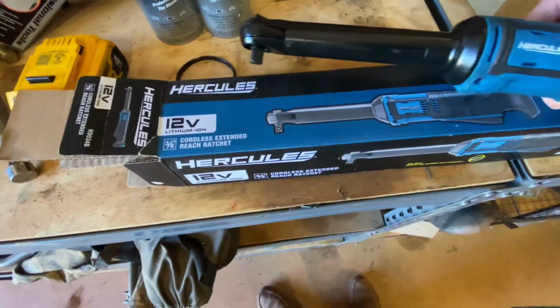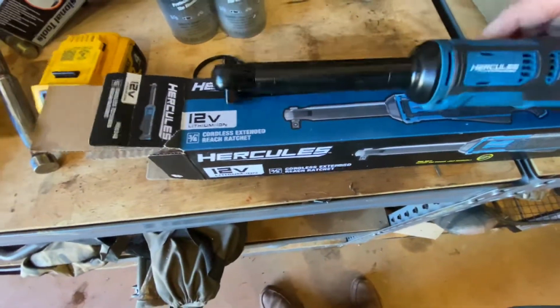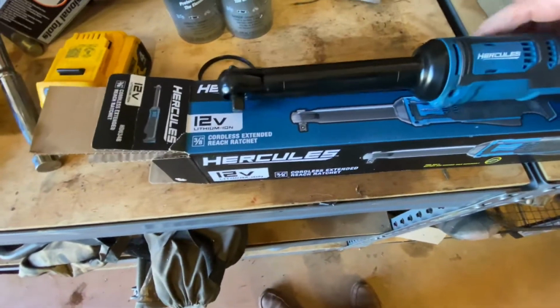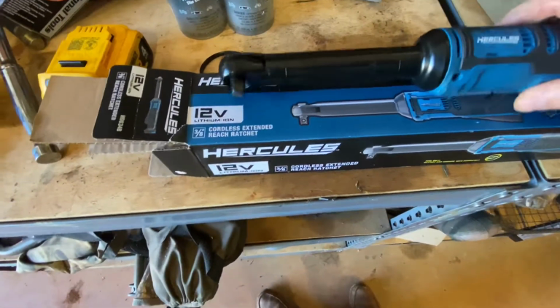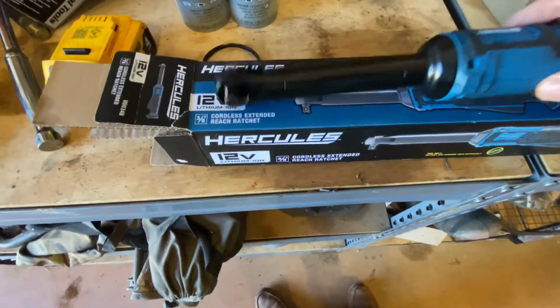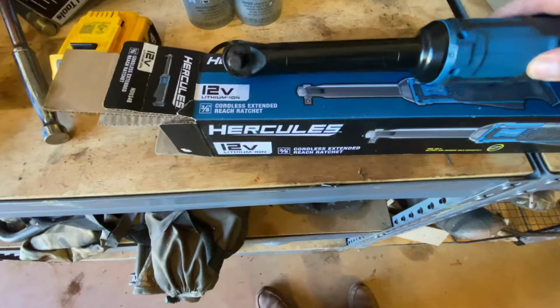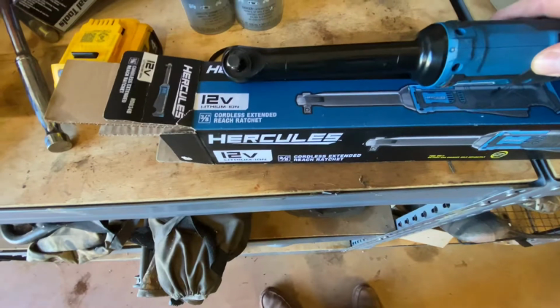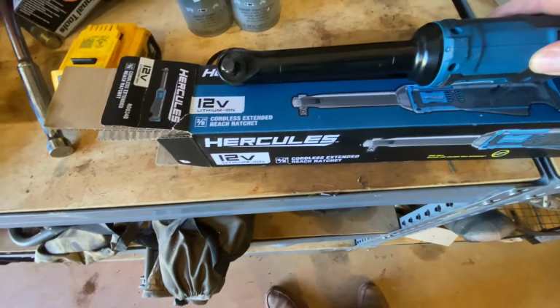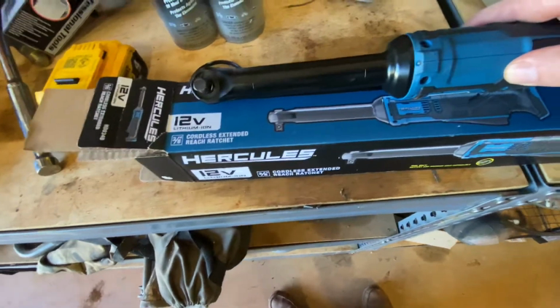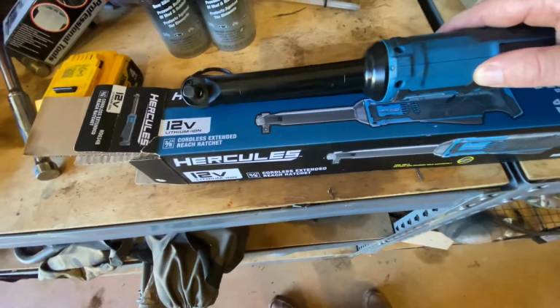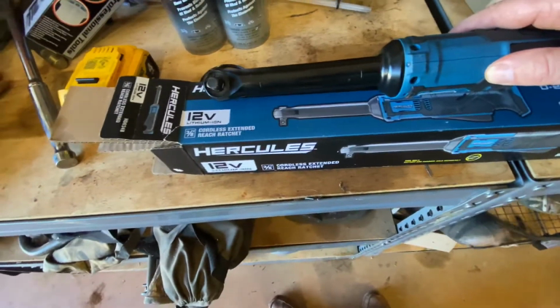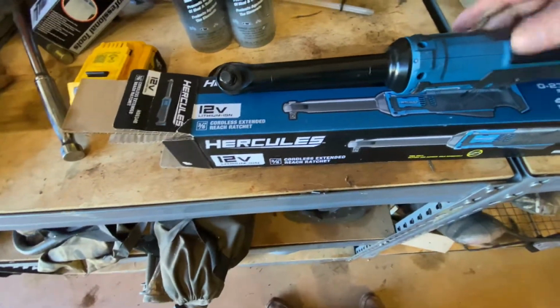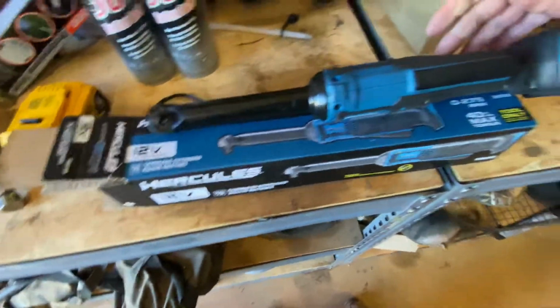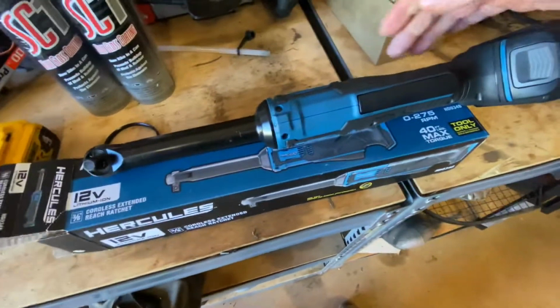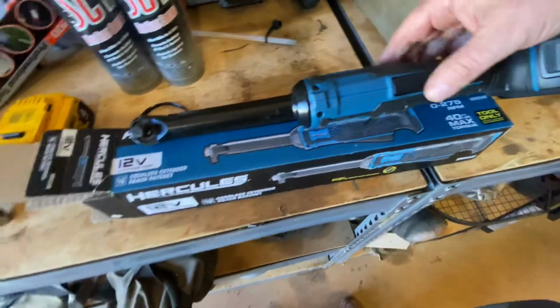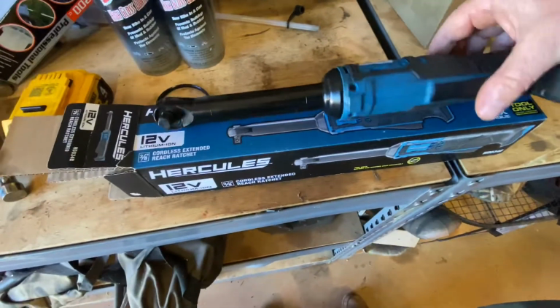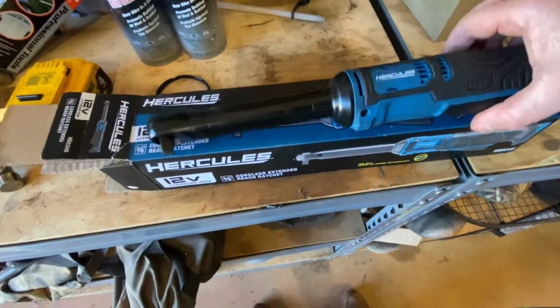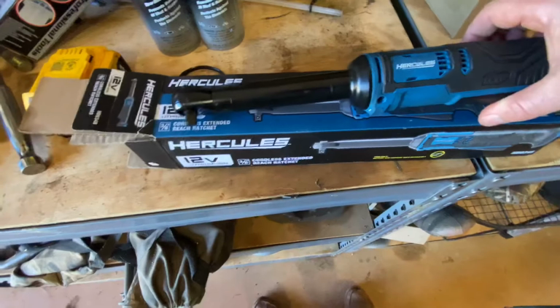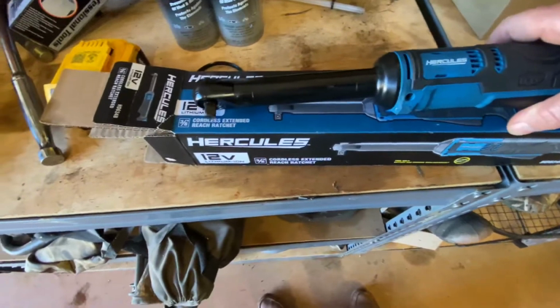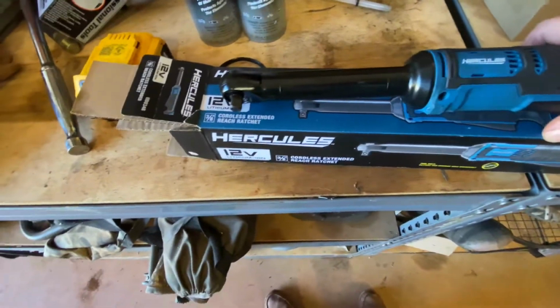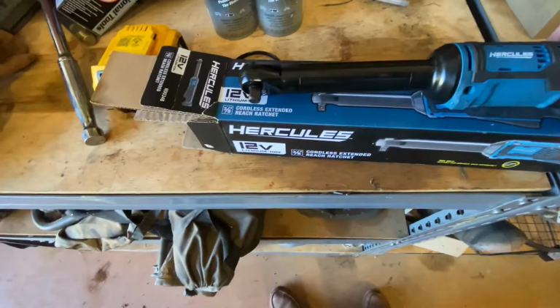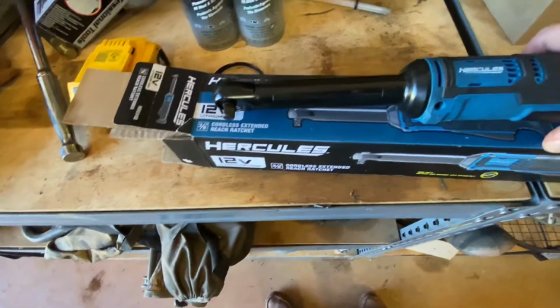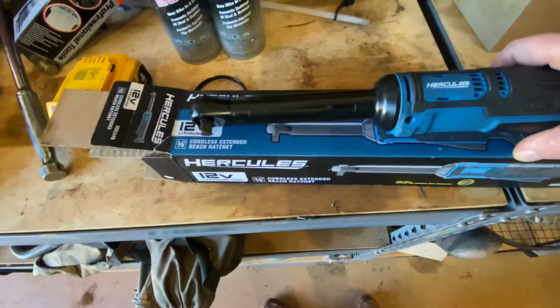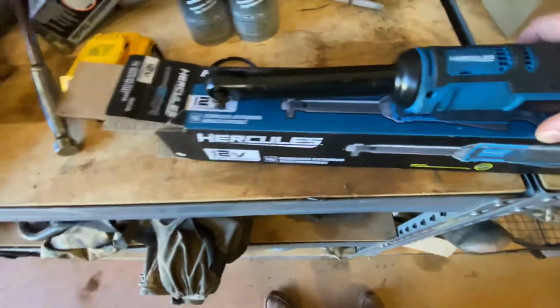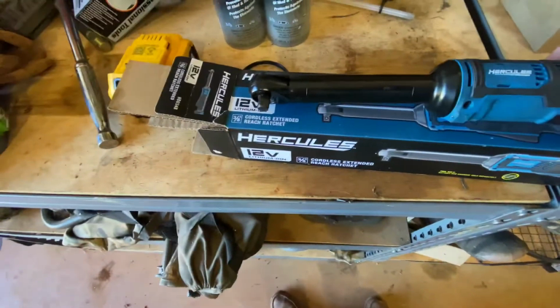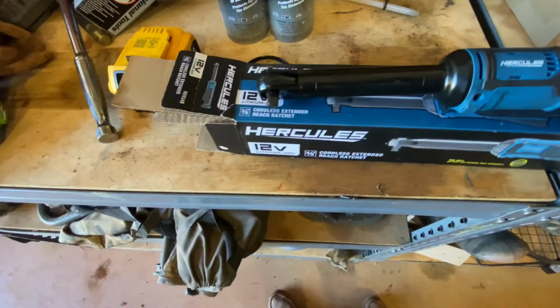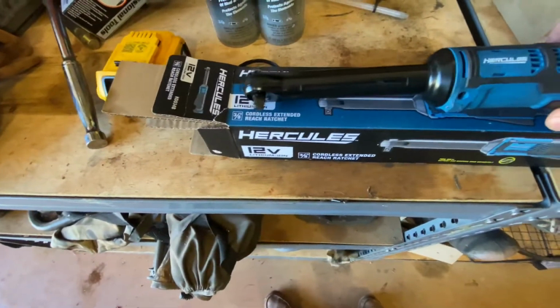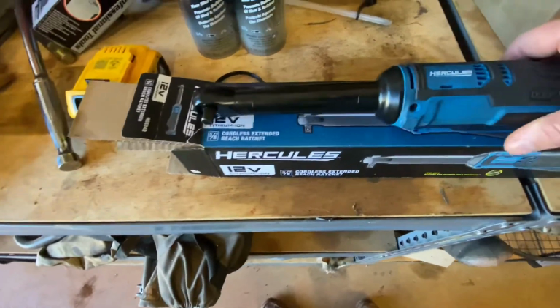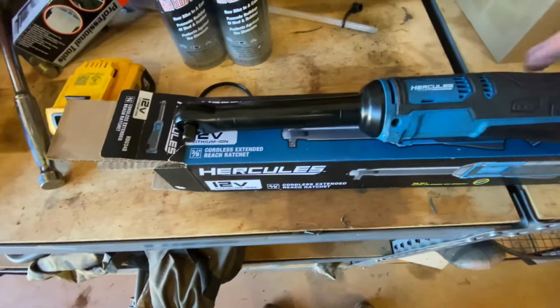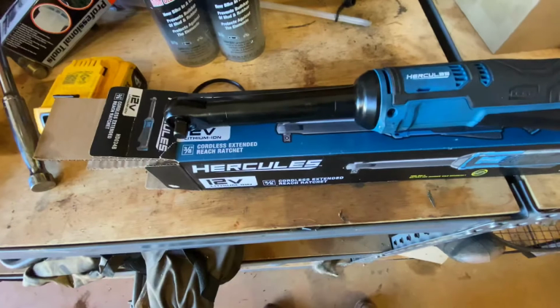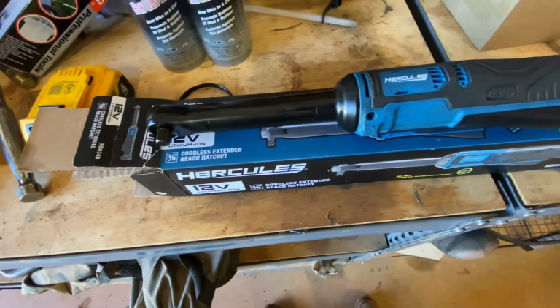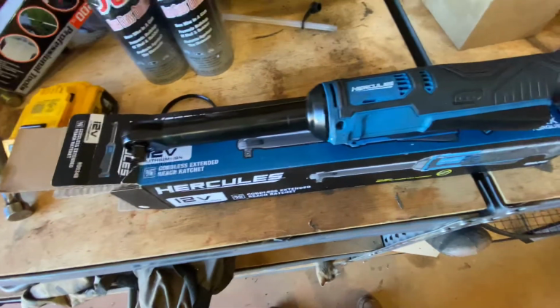It's a pretty neat little tool. I've only used it a couple of times but it seems to work pretty good. Being only a 12-volt, you're not going to be breaking lug nuts off with this thing.